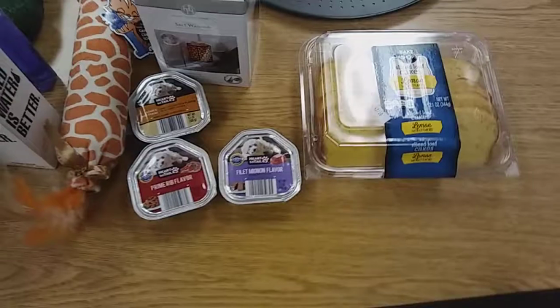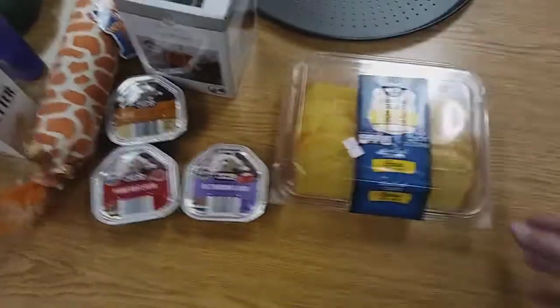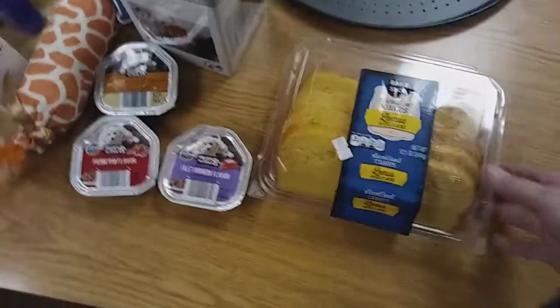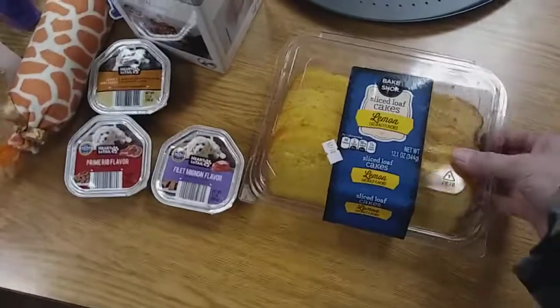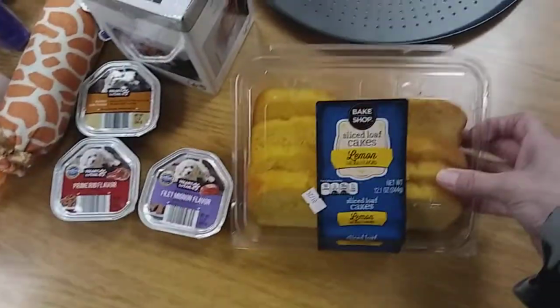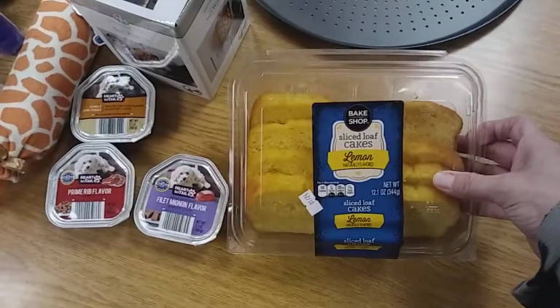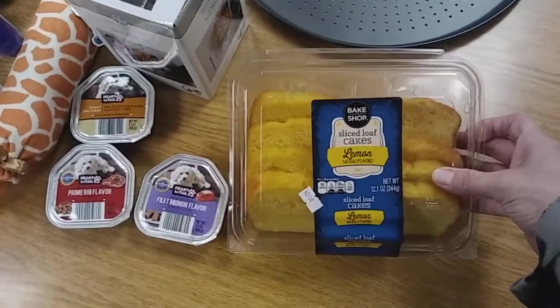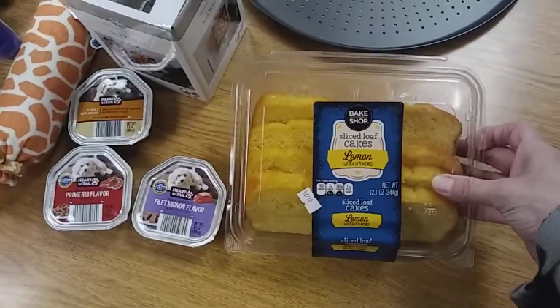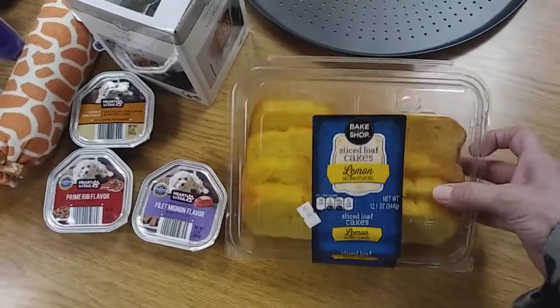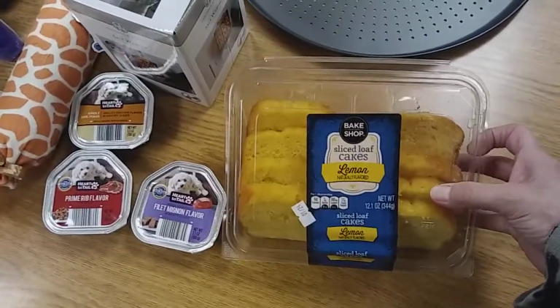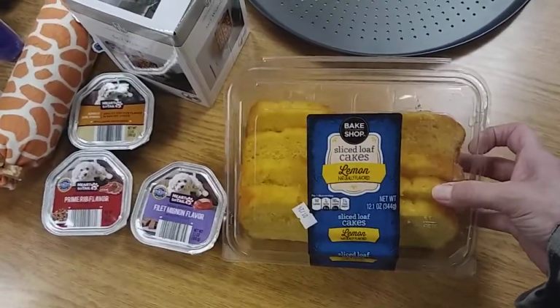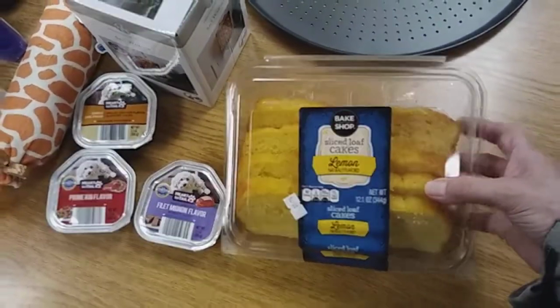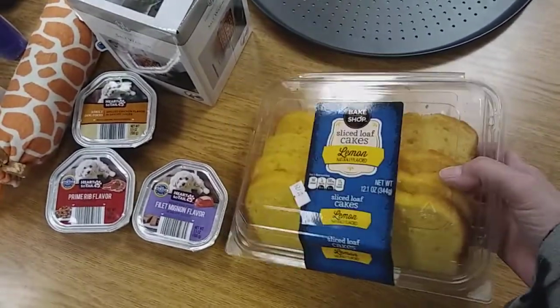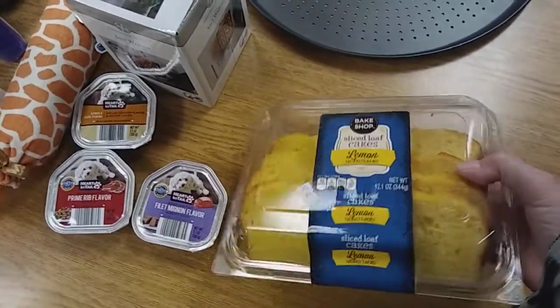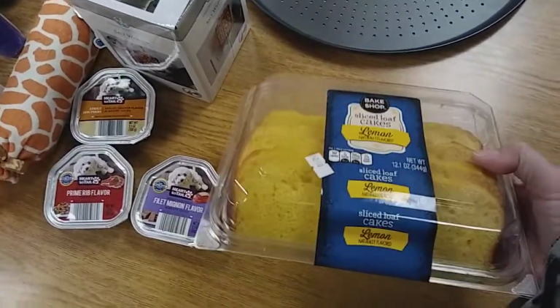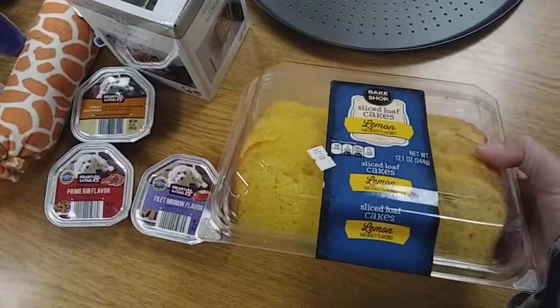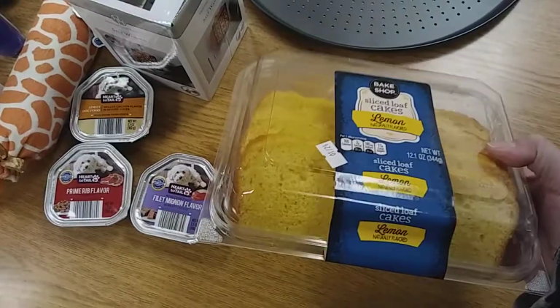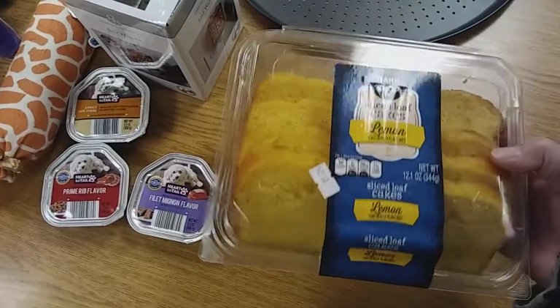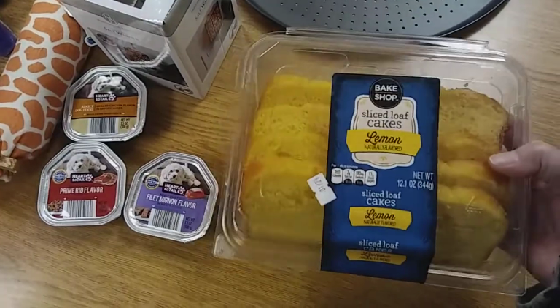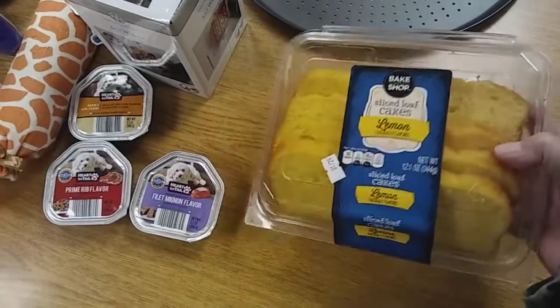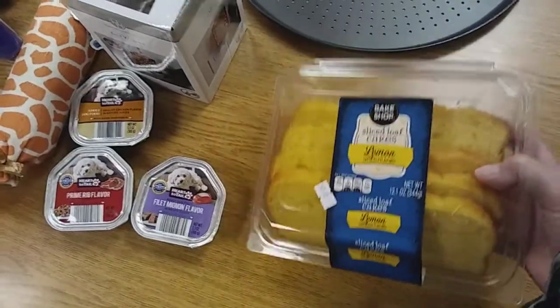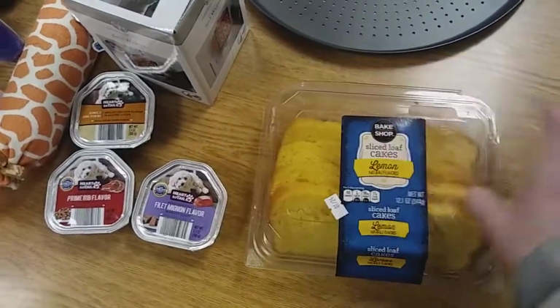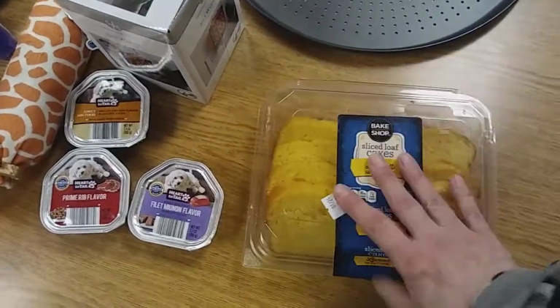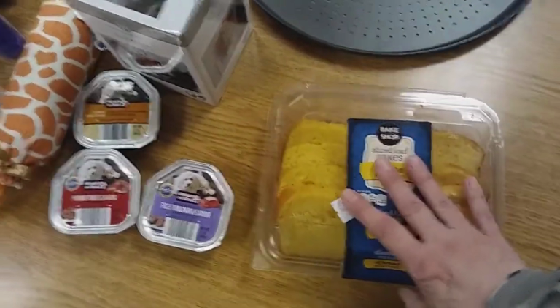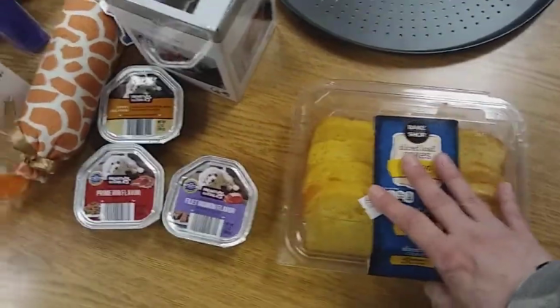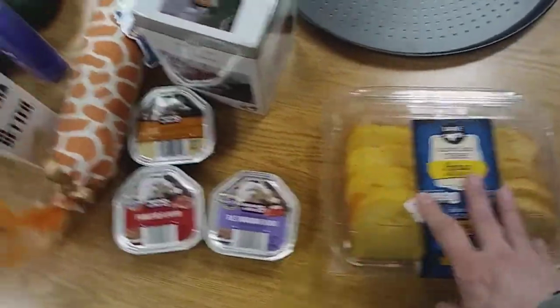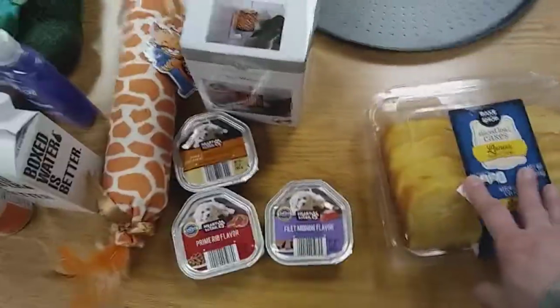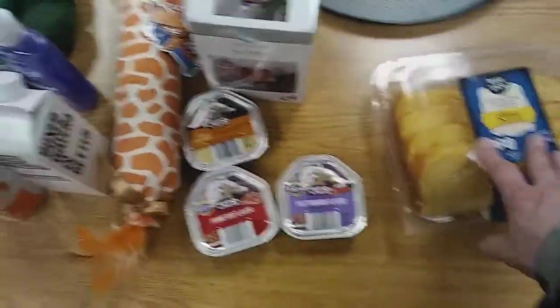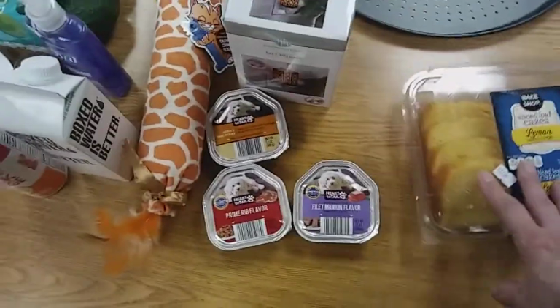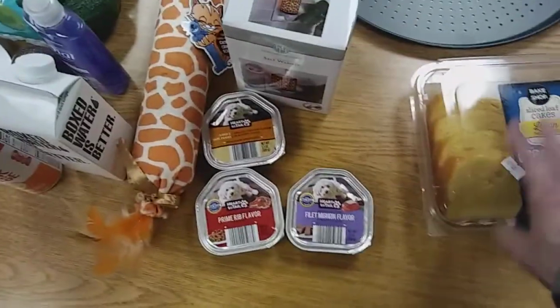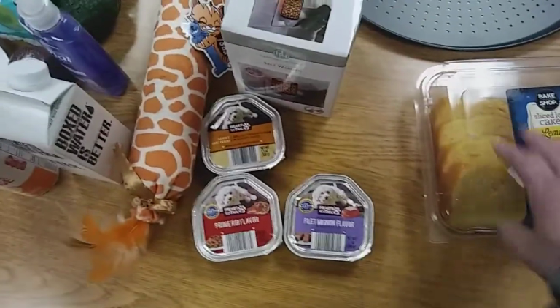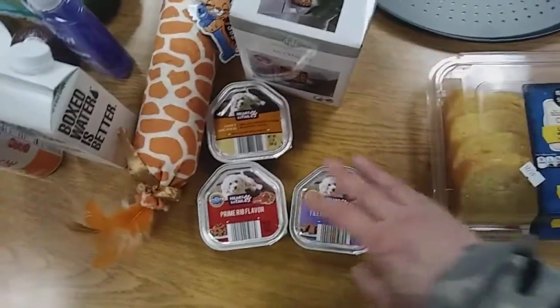Let's start with this one. I stopped at Big Glass and picked up some of the lemon loaf, sliced up. This is really good, you guys. If you like a lemon-flavored cake, that's really good.